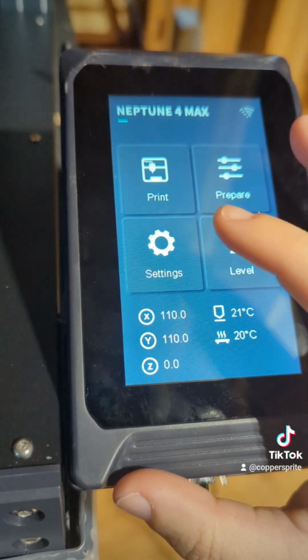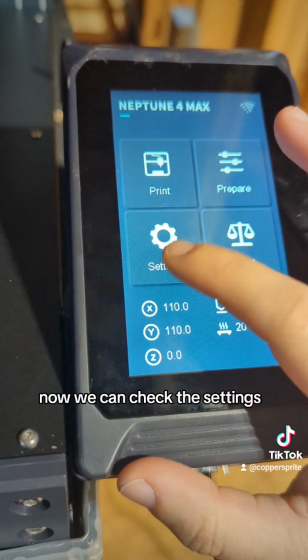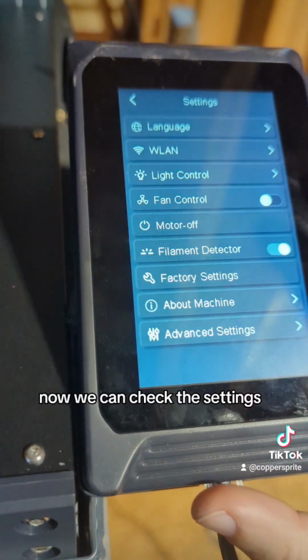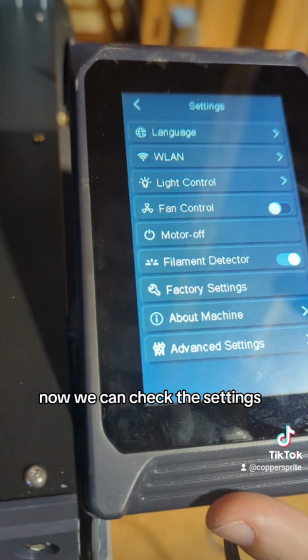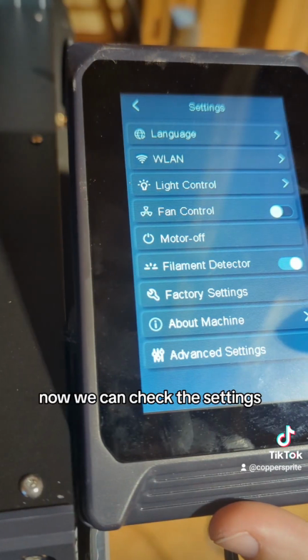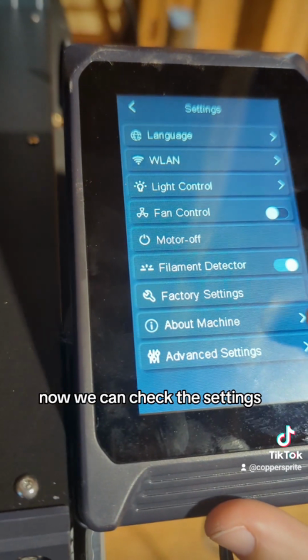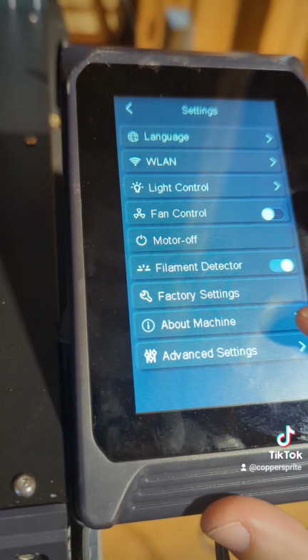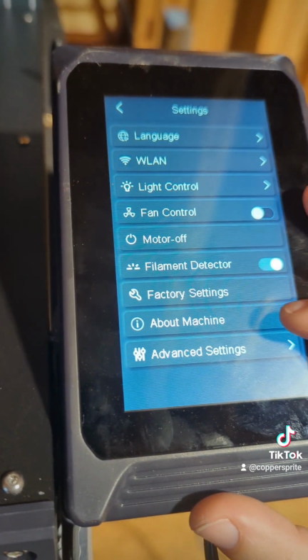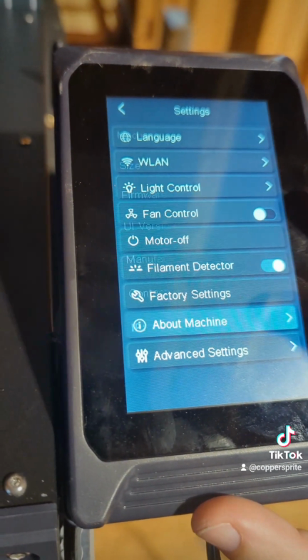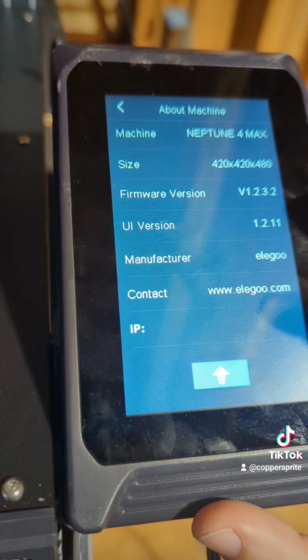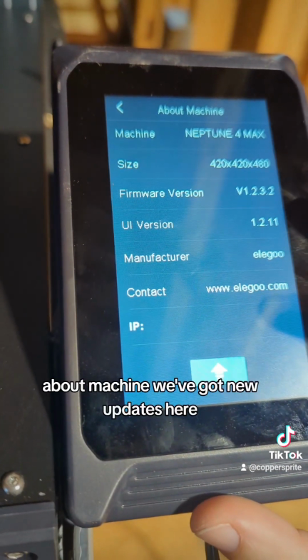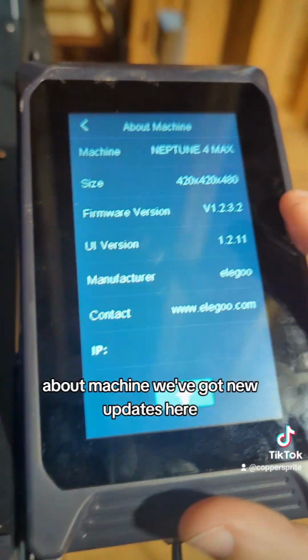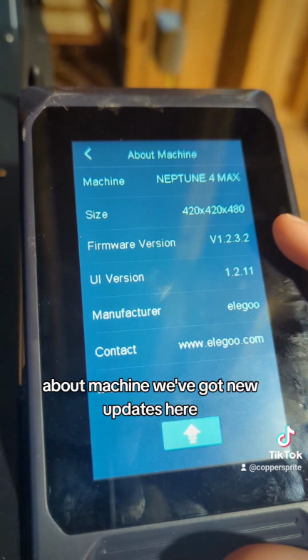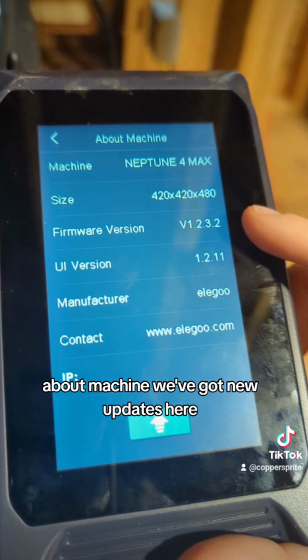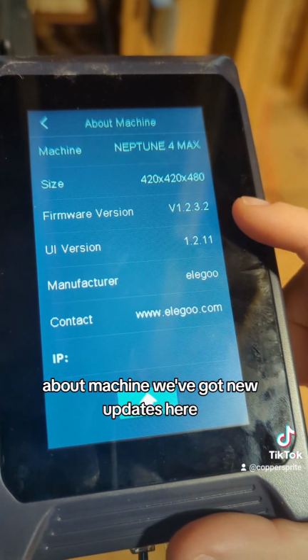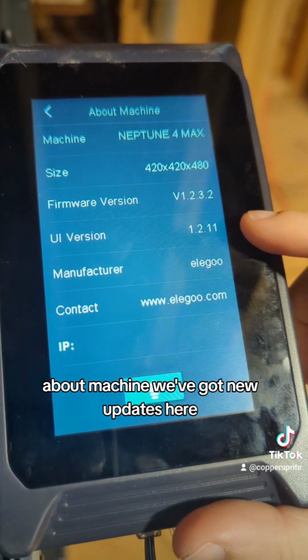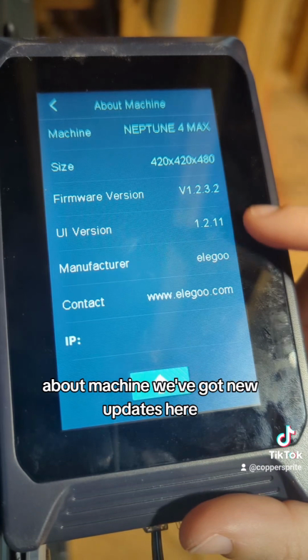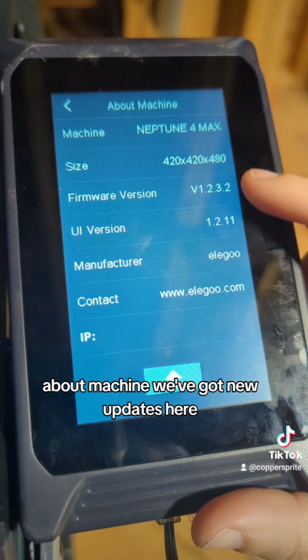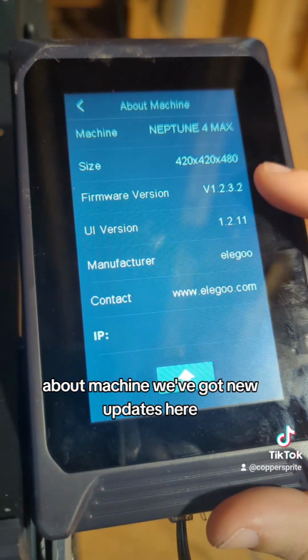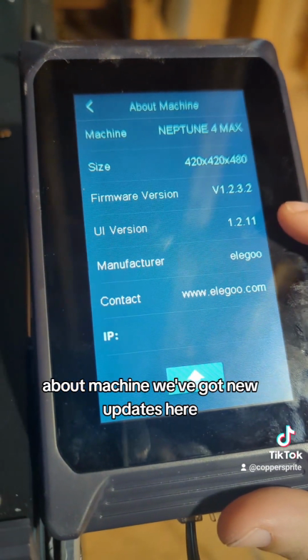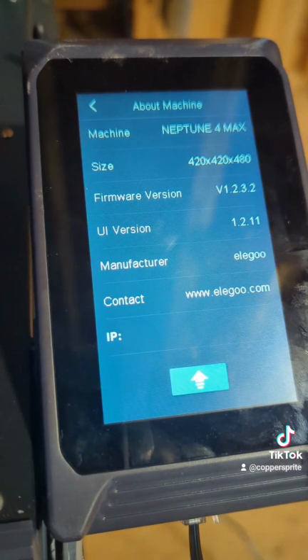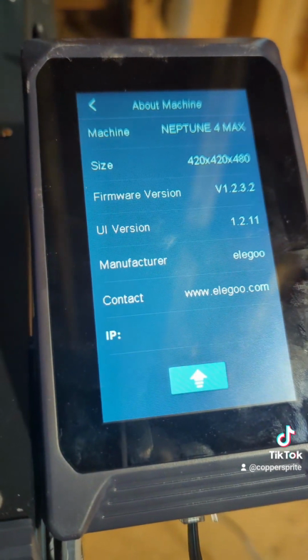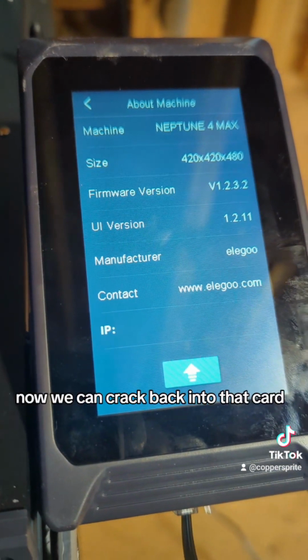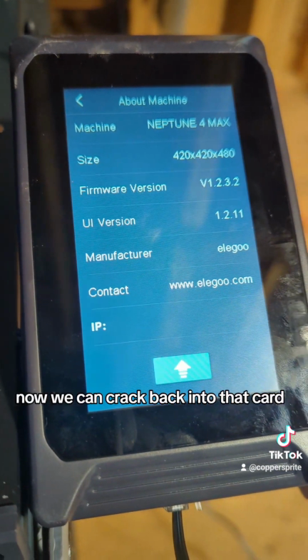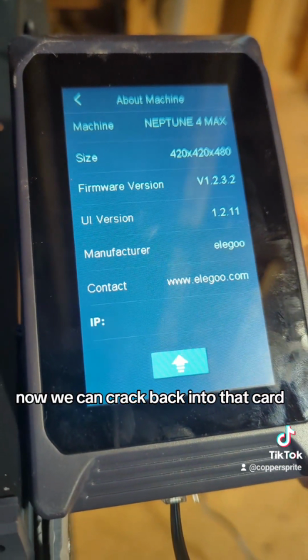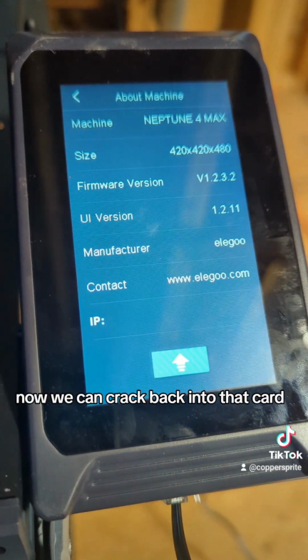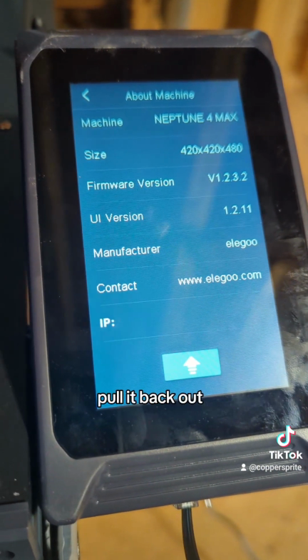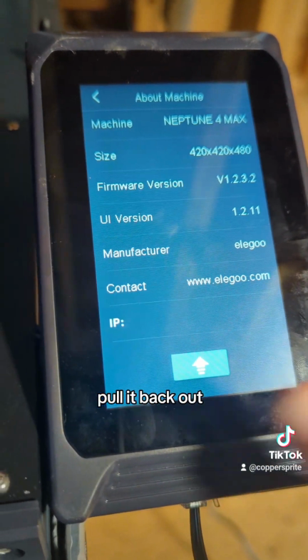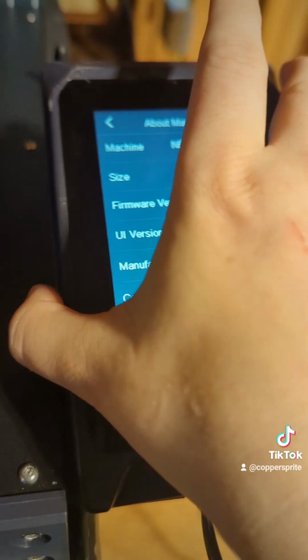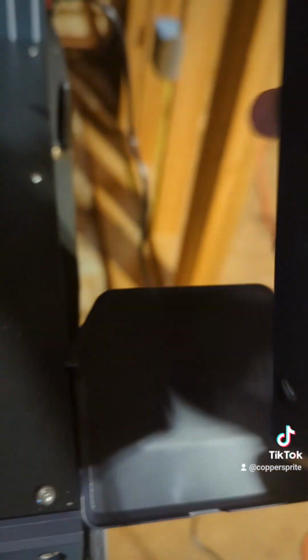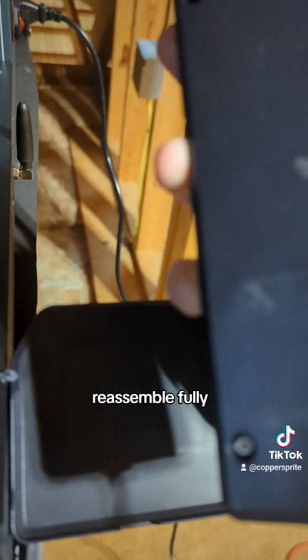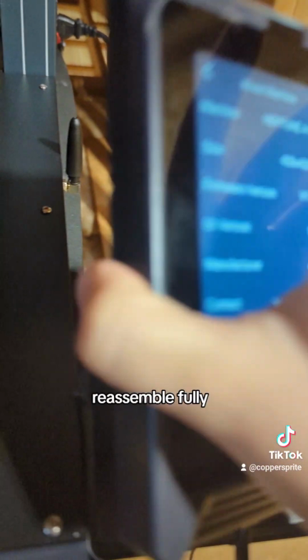Now we can check the settings — about machine. We've got new updates here. Now we can crack back into that card, pull it back out, and reassemble fully.